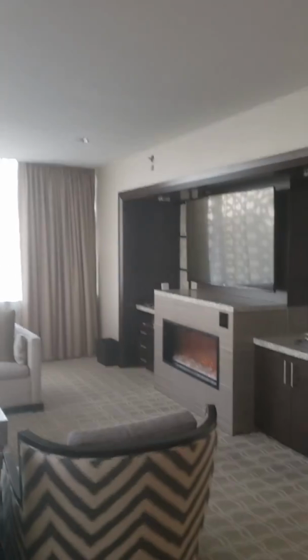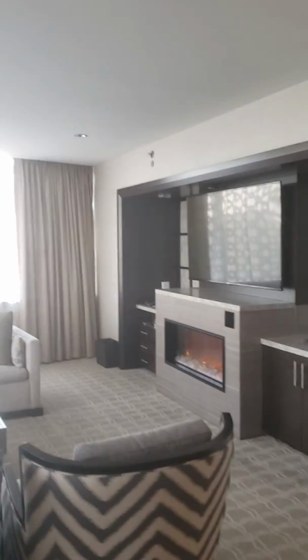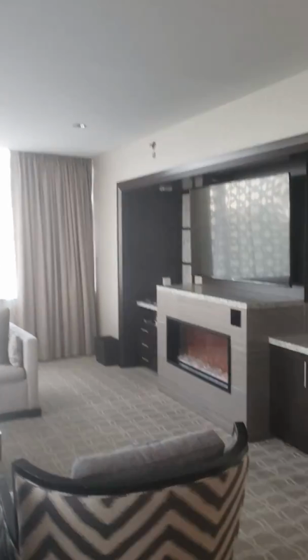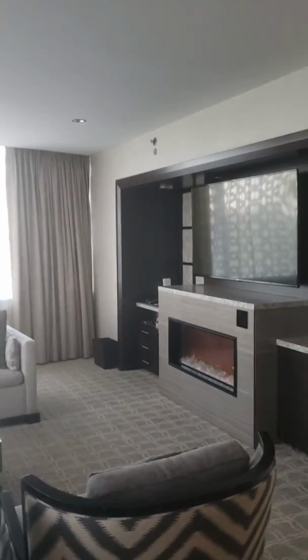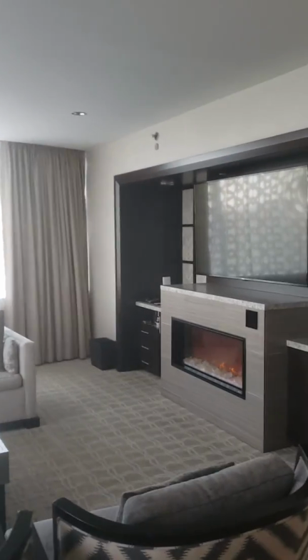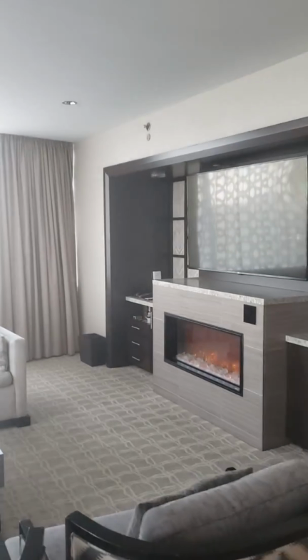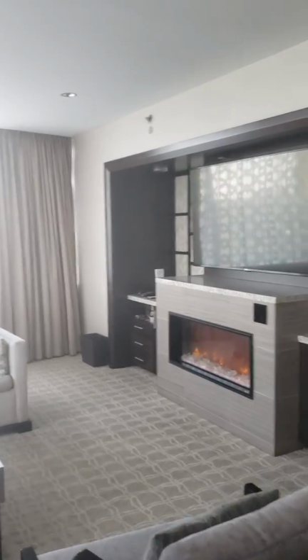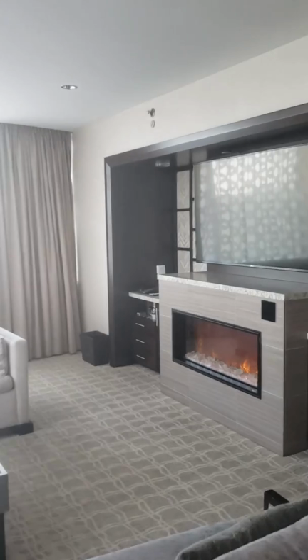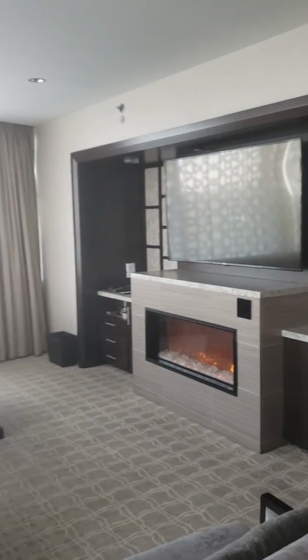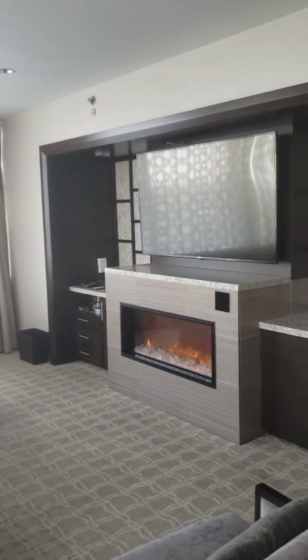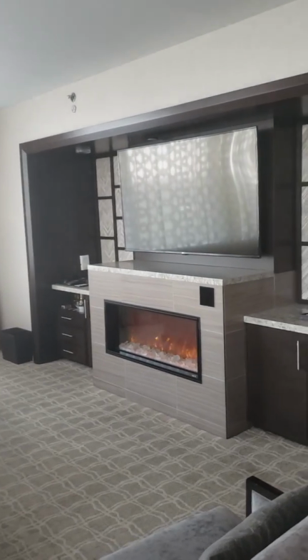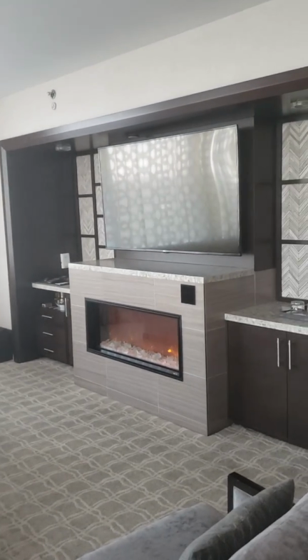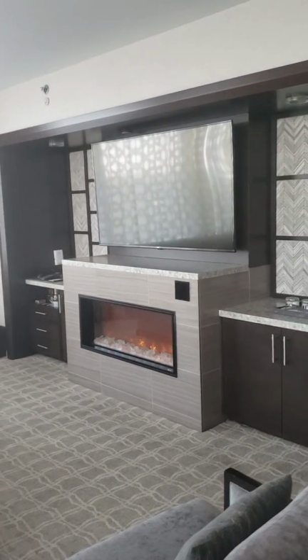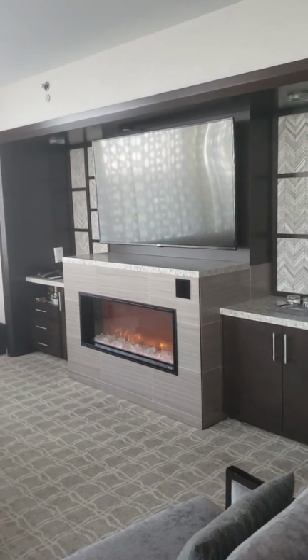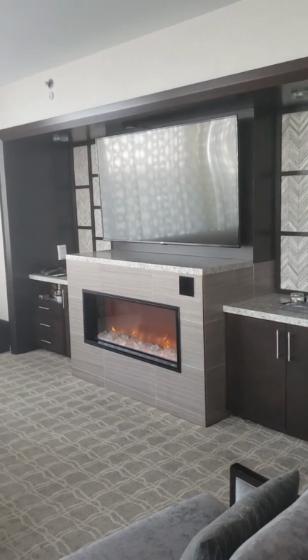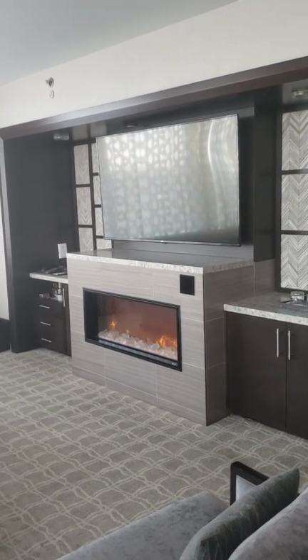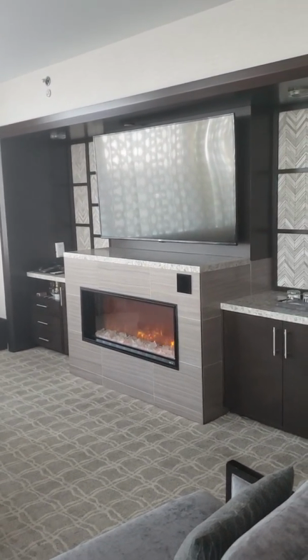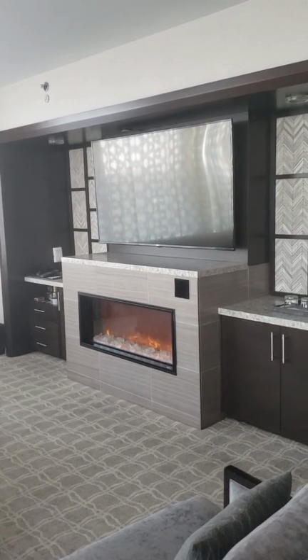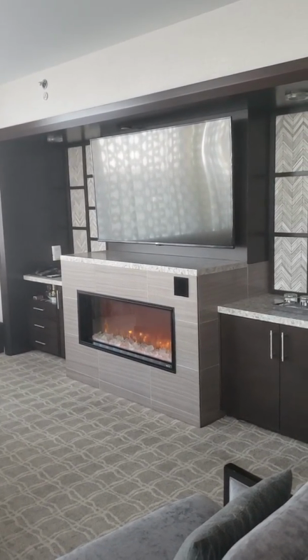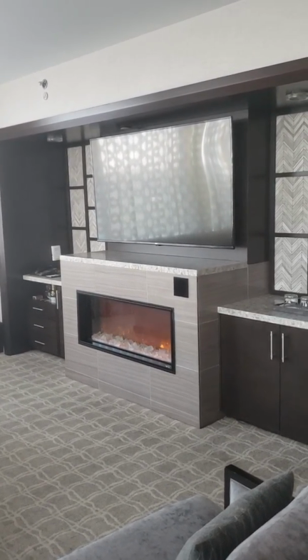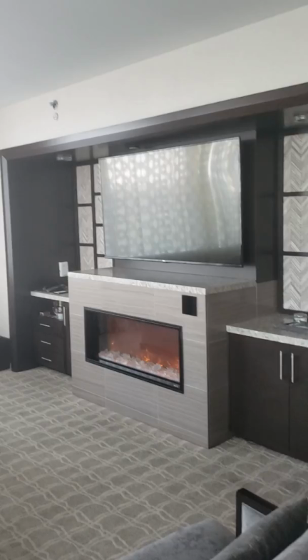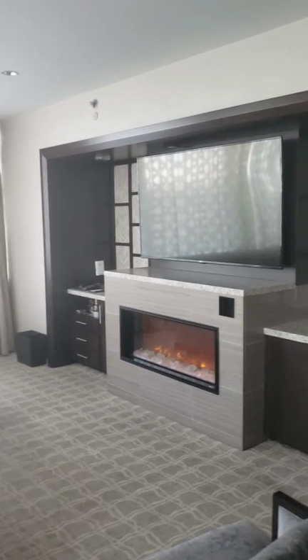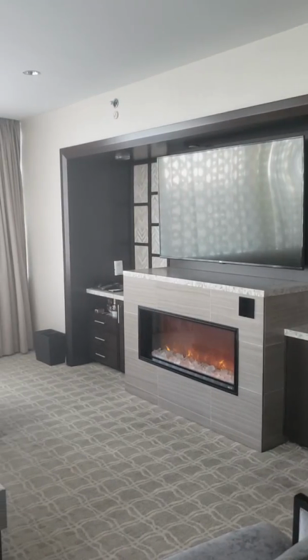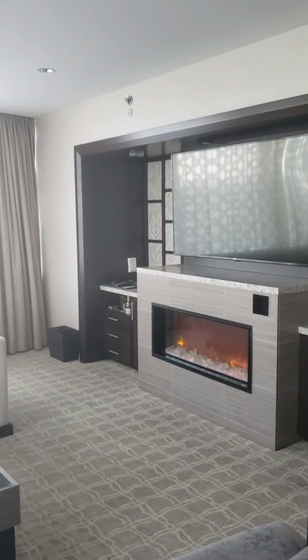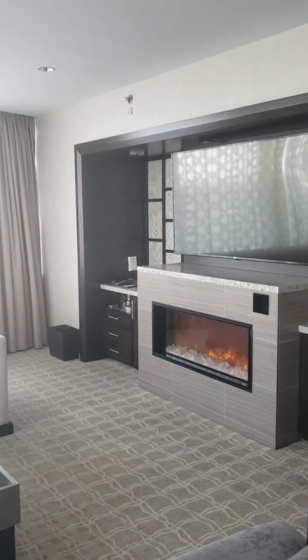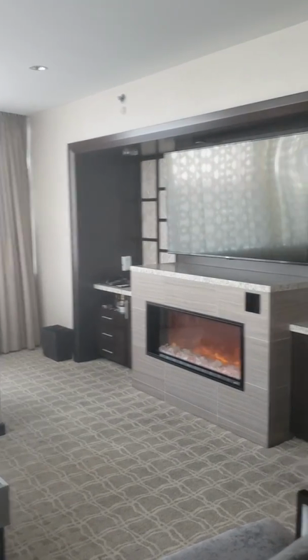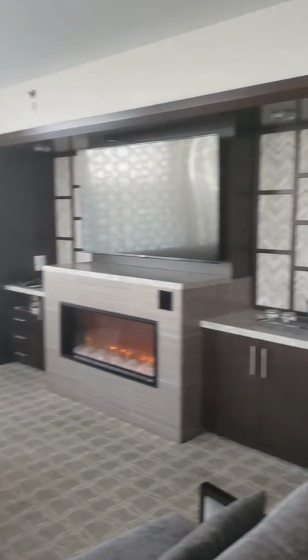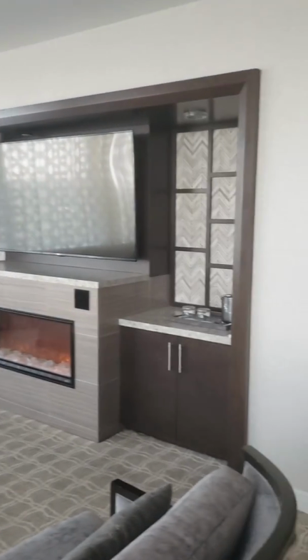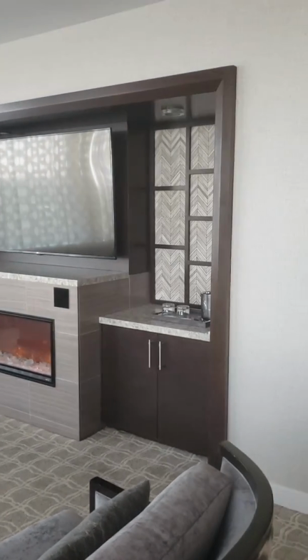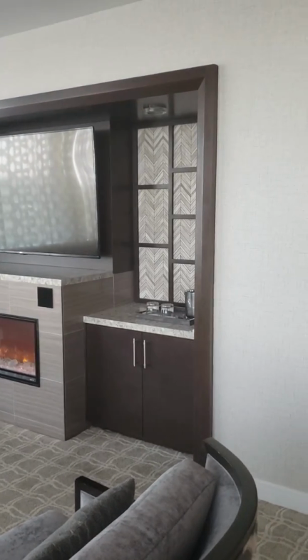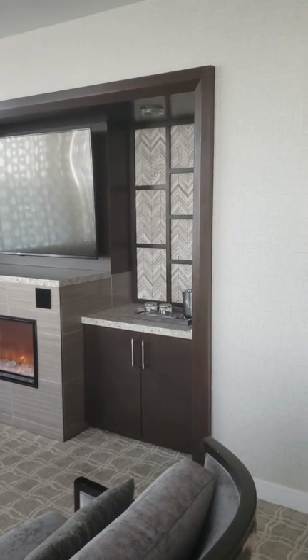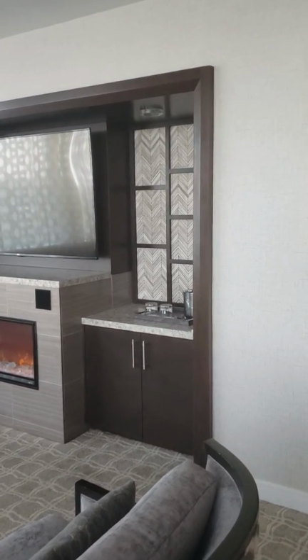And then we have the fireplace, which I actually really love when you come in in the evening and it's going — it's very pretty. Minibar over there, and there's a fridge in the cabinet.